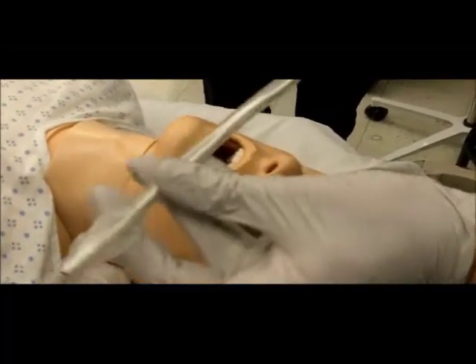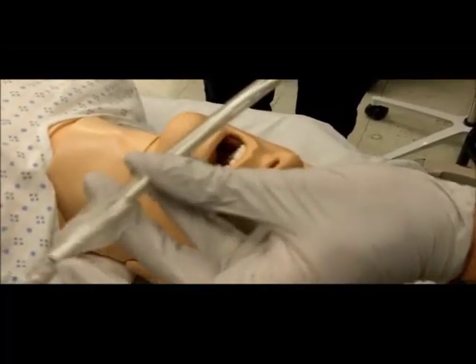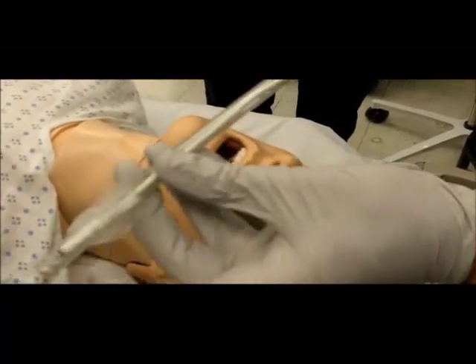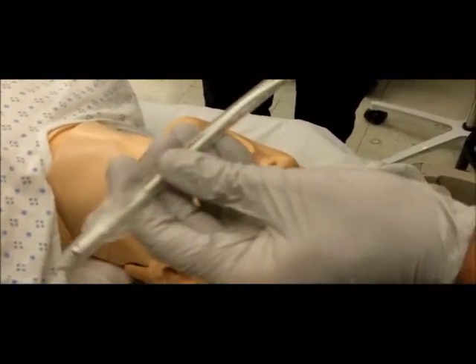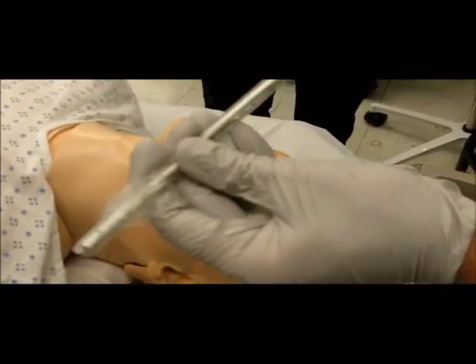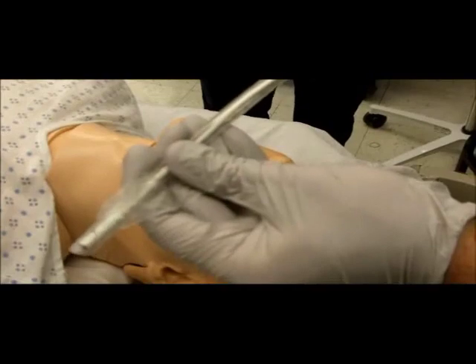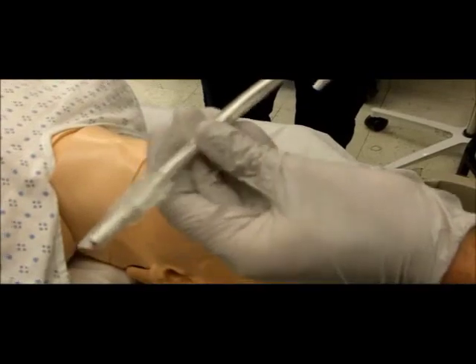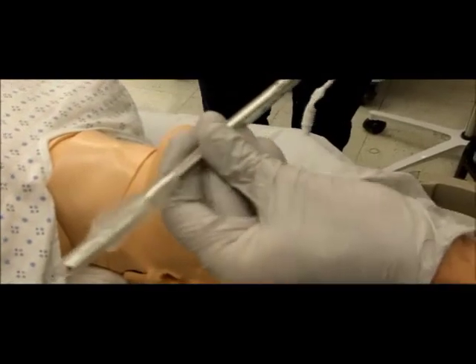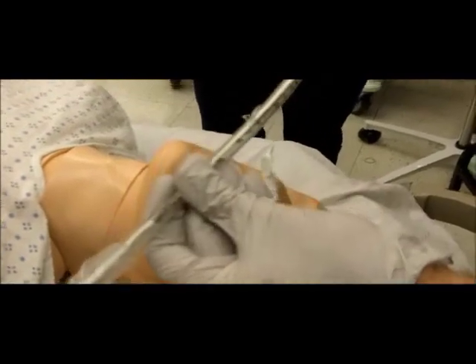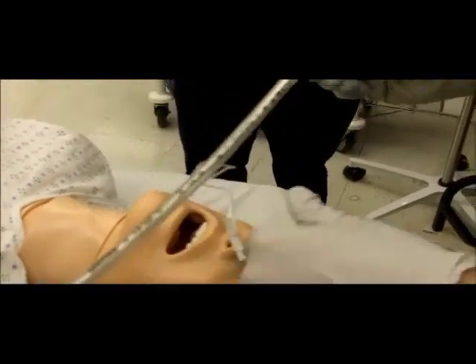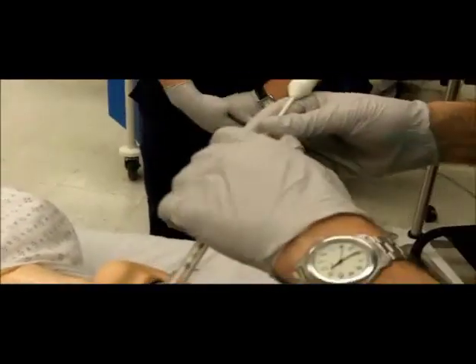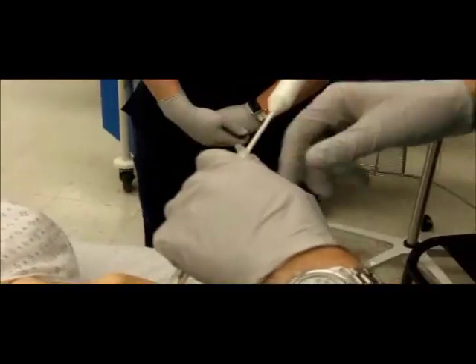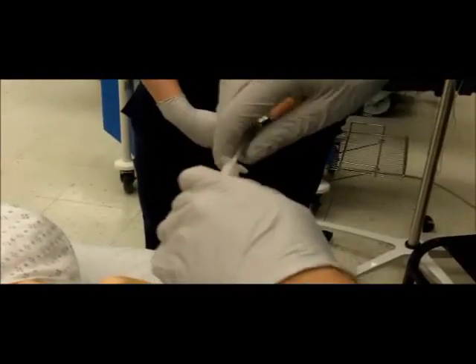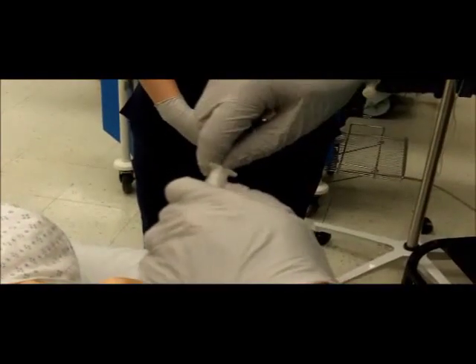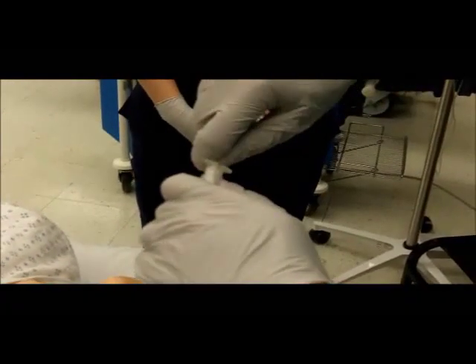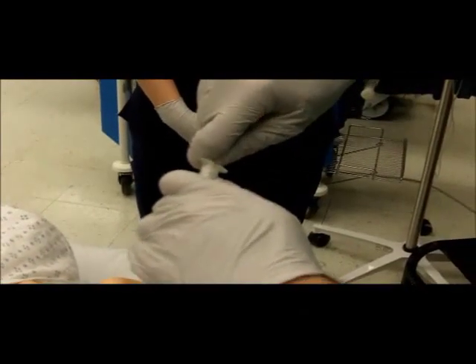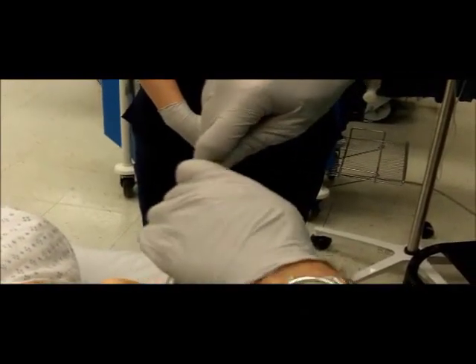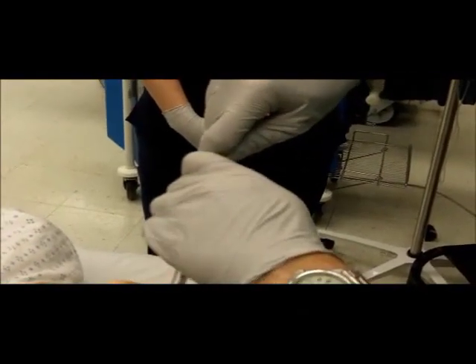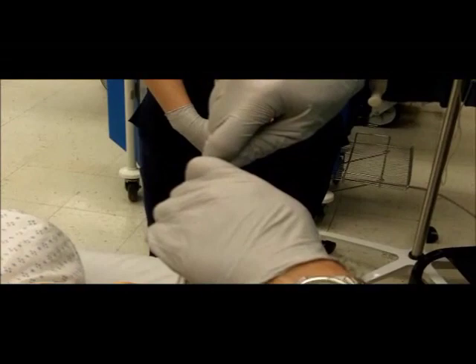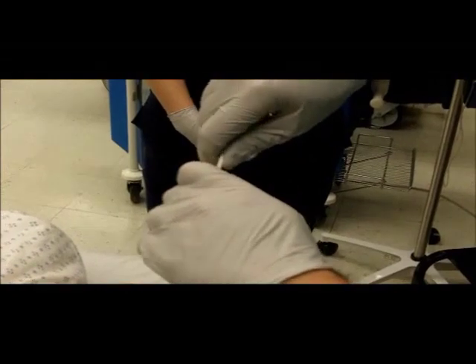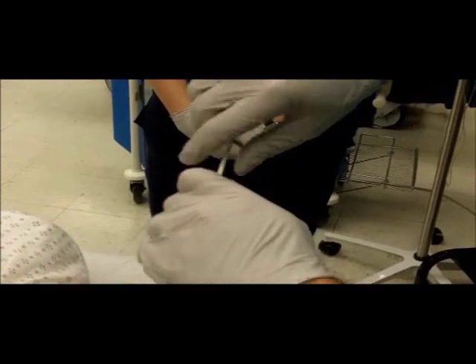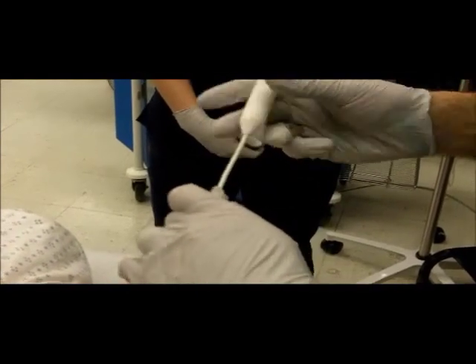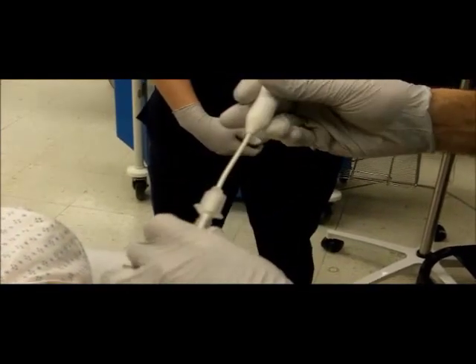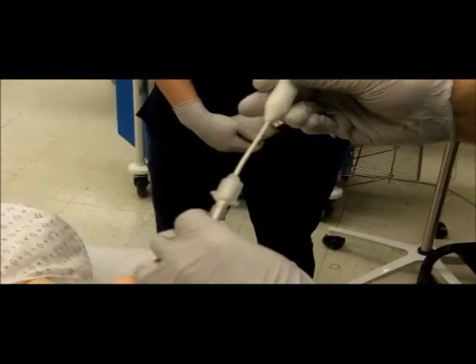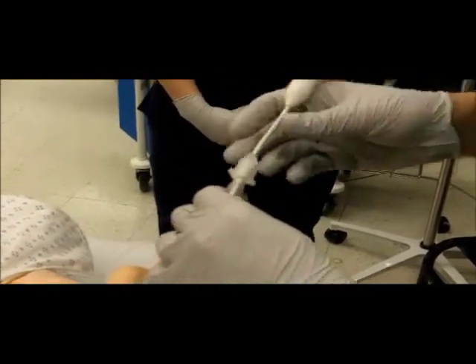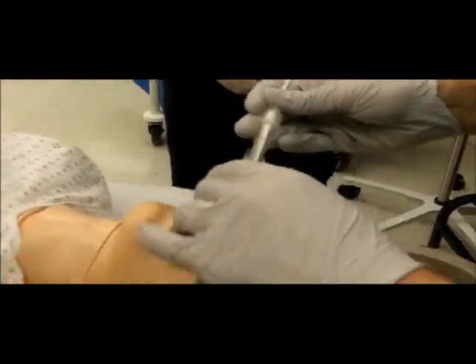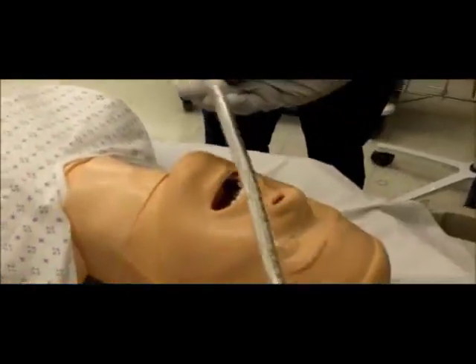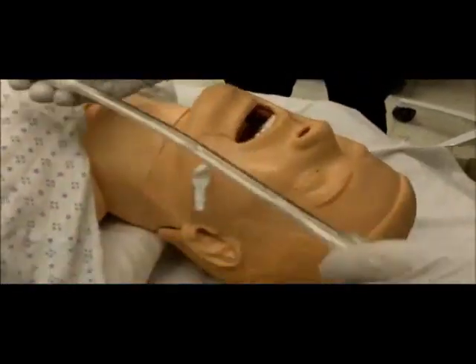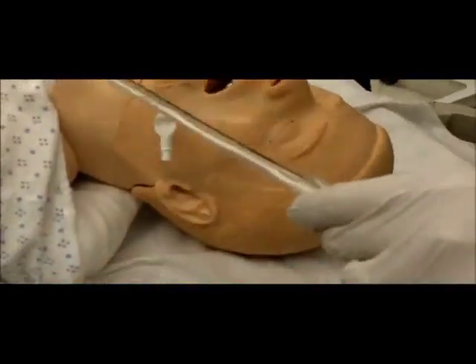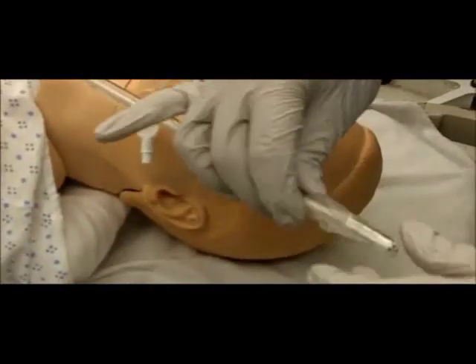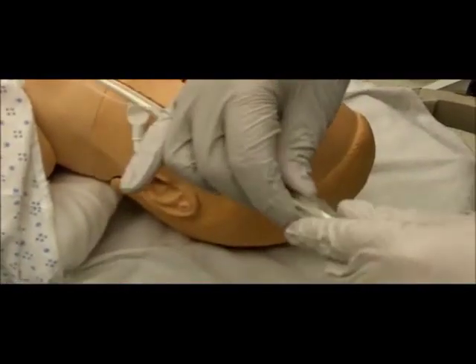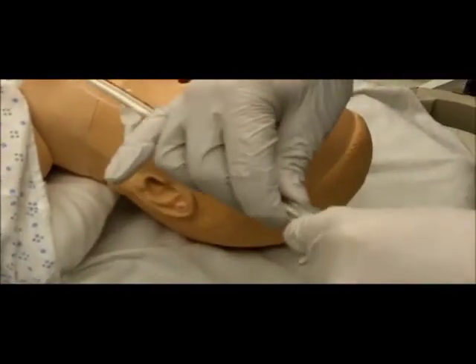When the stylet is in the correct position, engage the locking piece into the endotracheal tube connector and secure. Bend the tube and stylet just proximal to the cuff at a right angle.